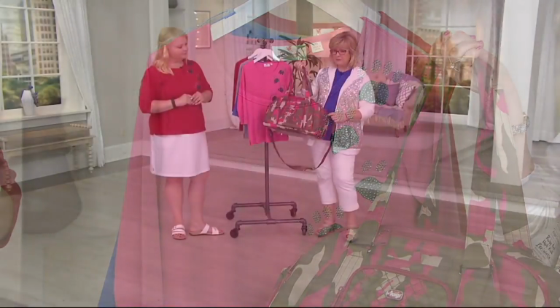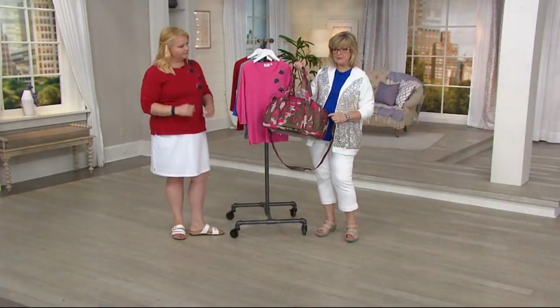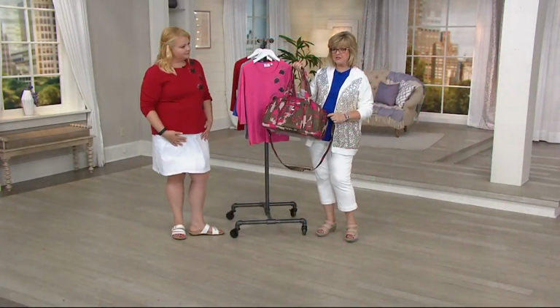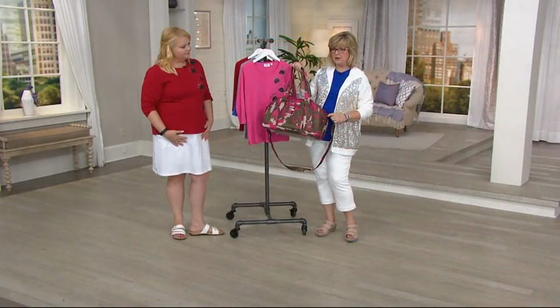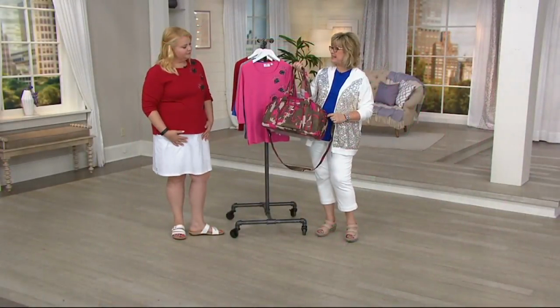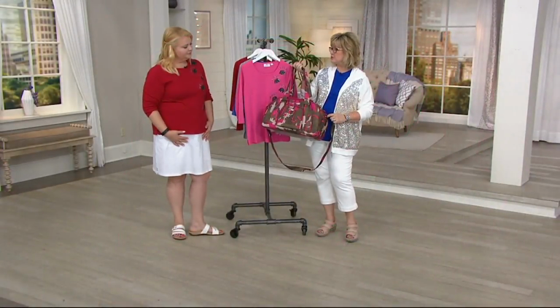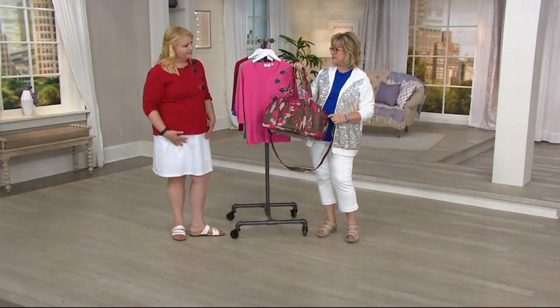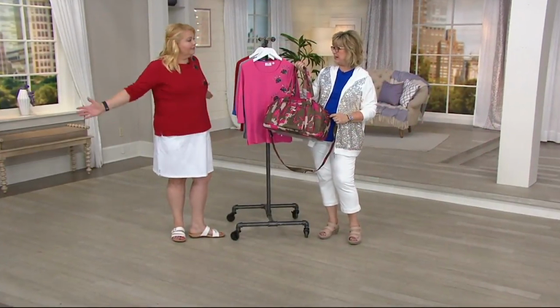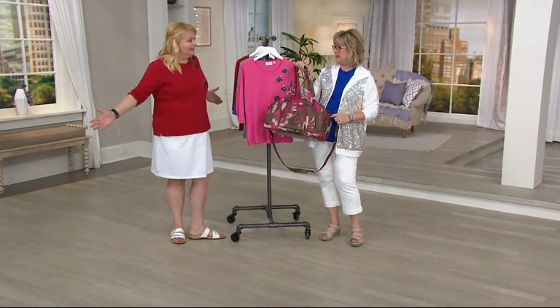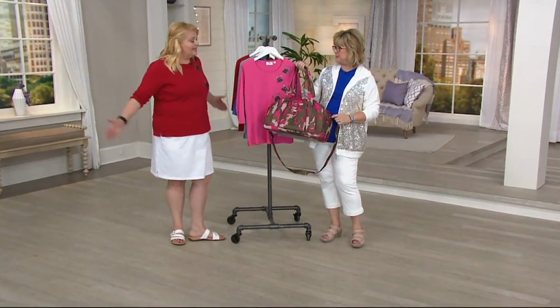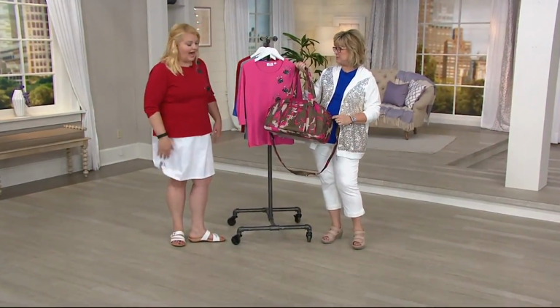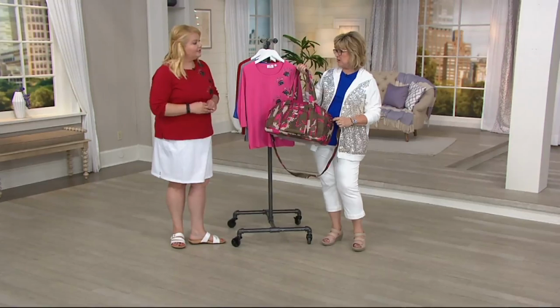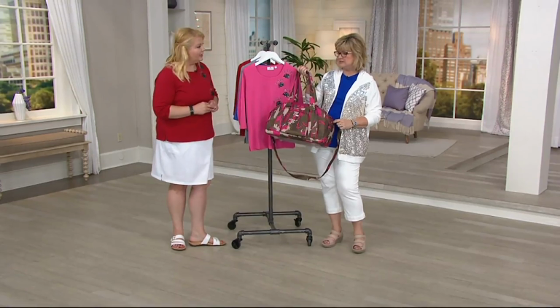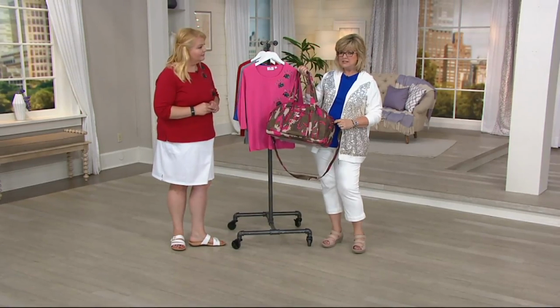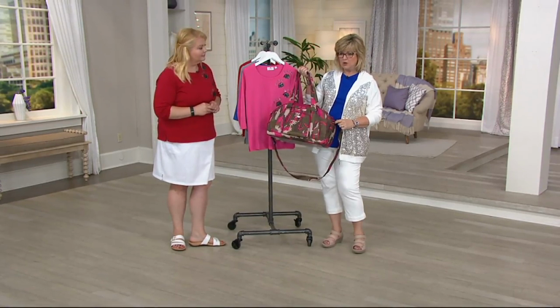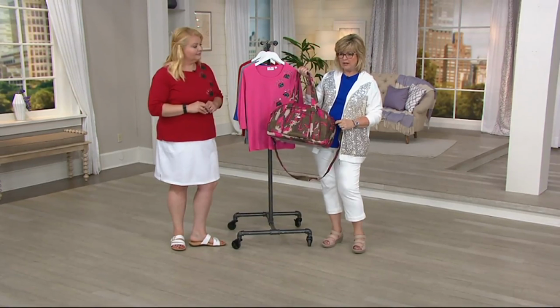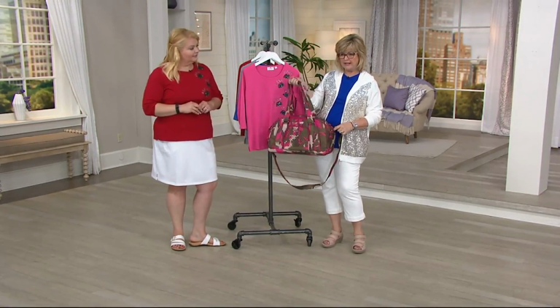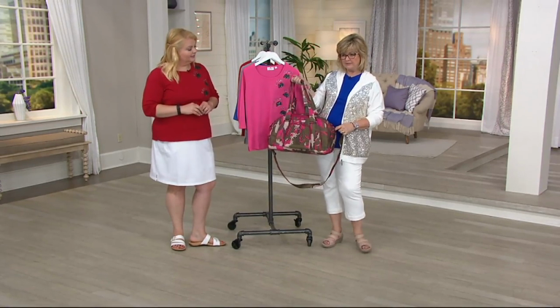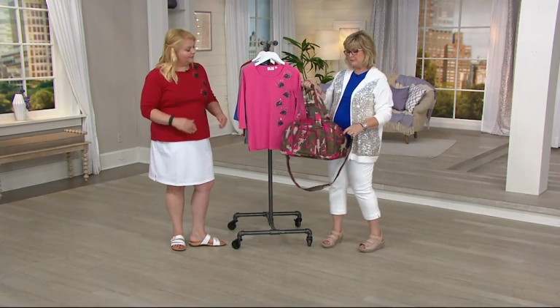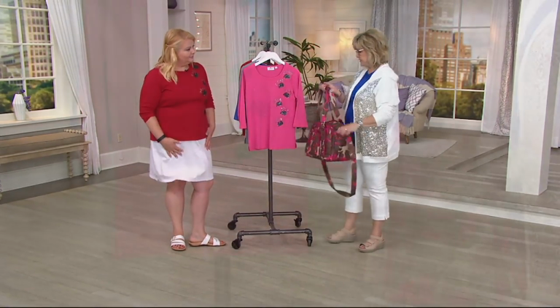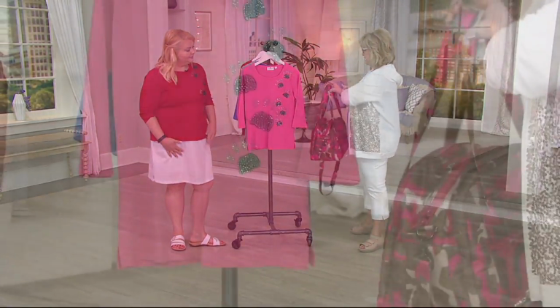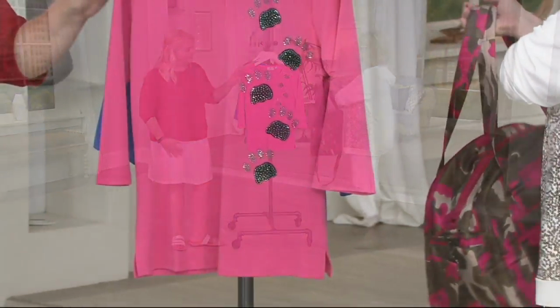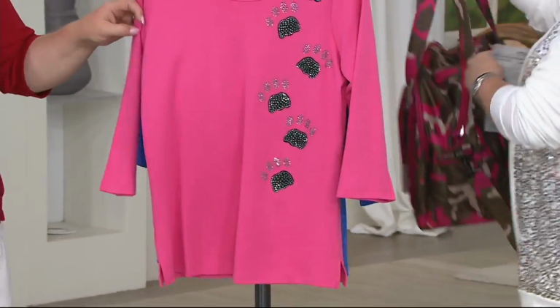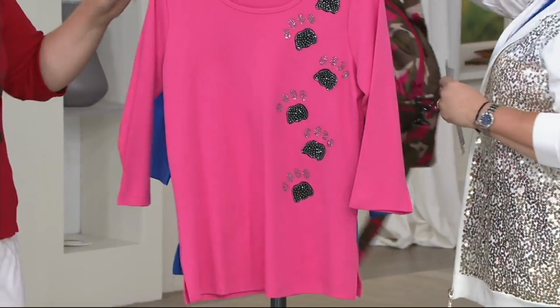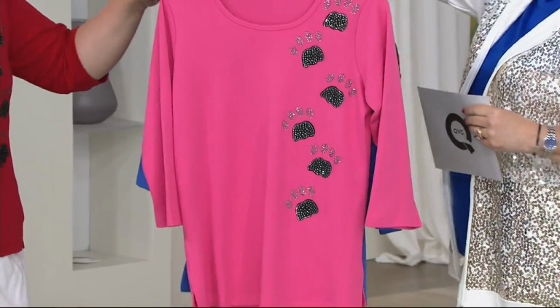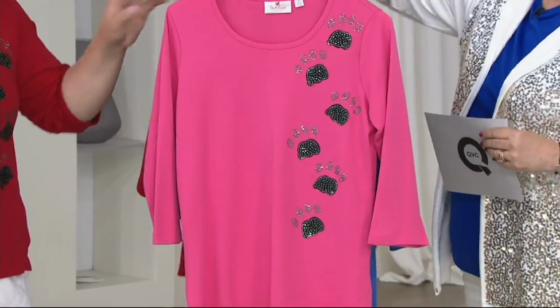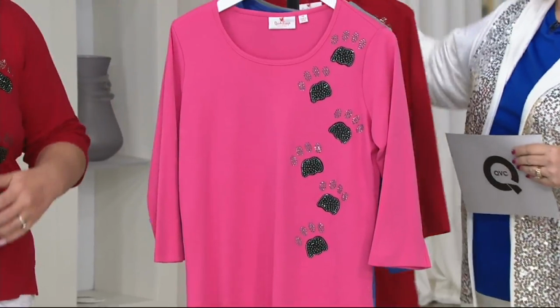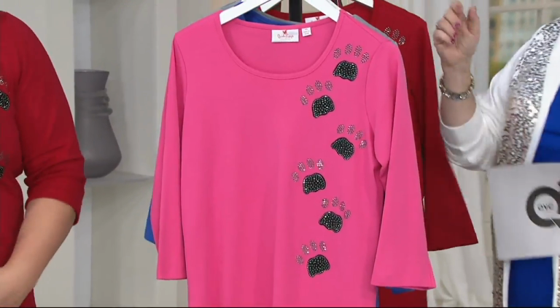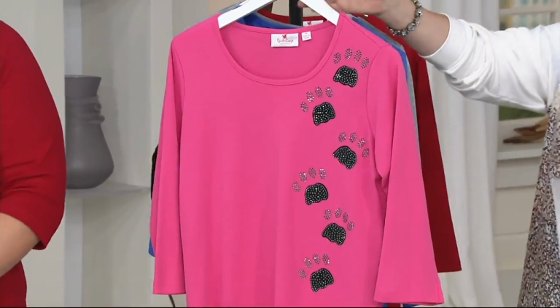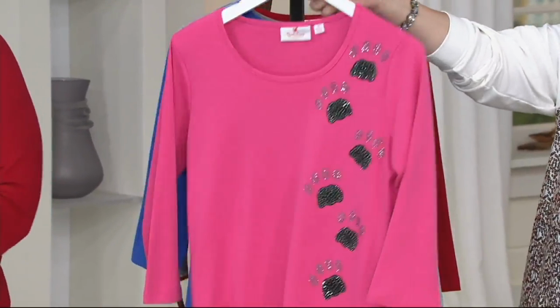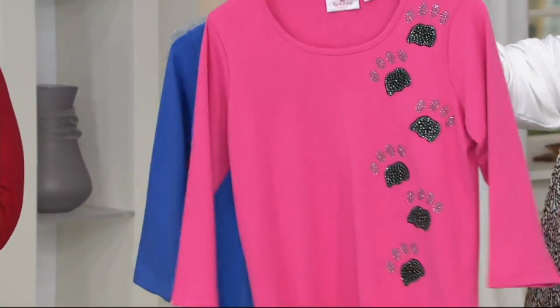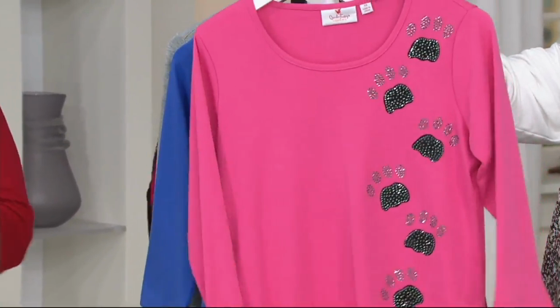I could probably just fit all my pet accoutrements in this bag when I go someplace with my dog. If you love pink, it matches. Red has sold out, so we have hot pink — limited now.